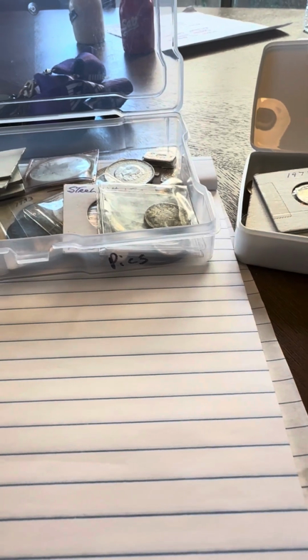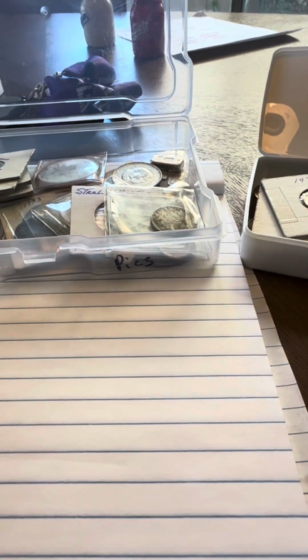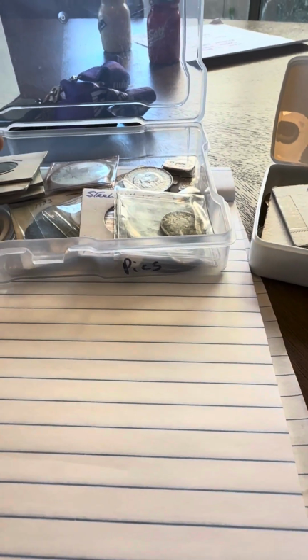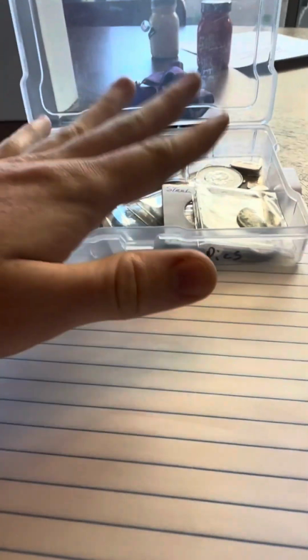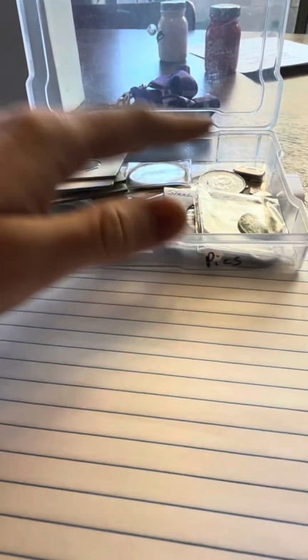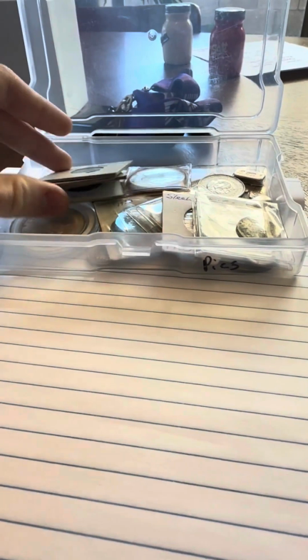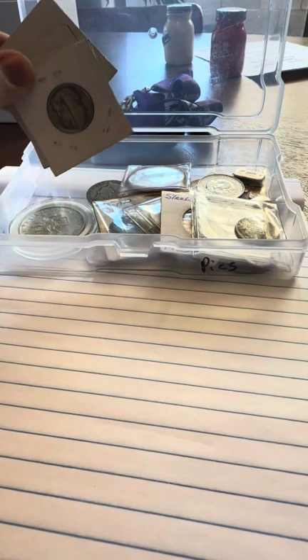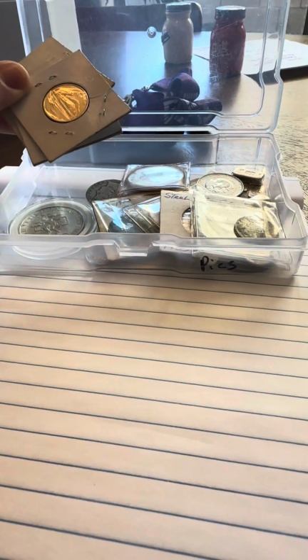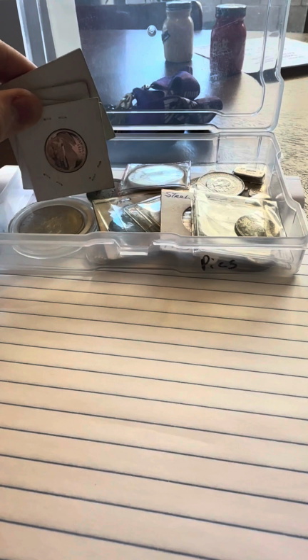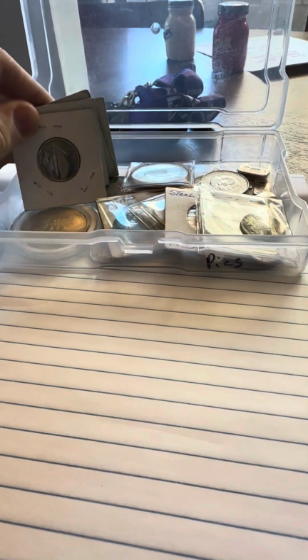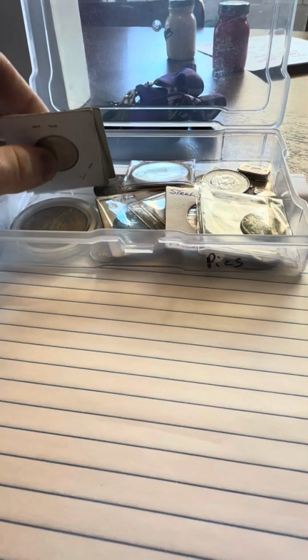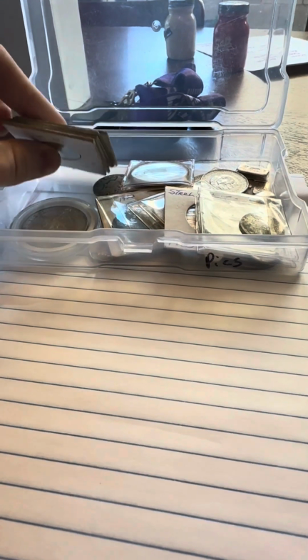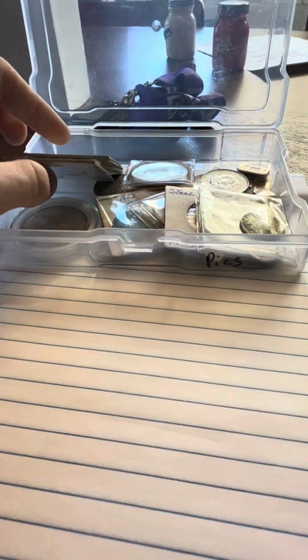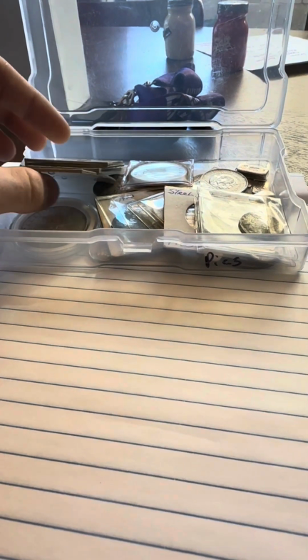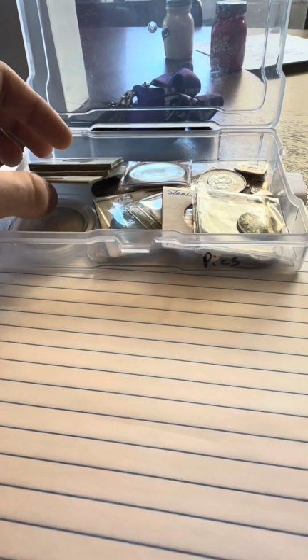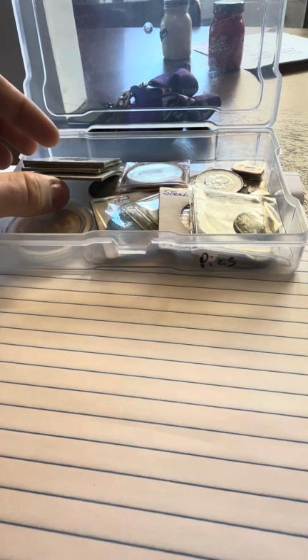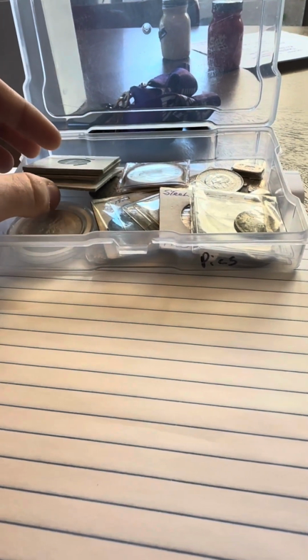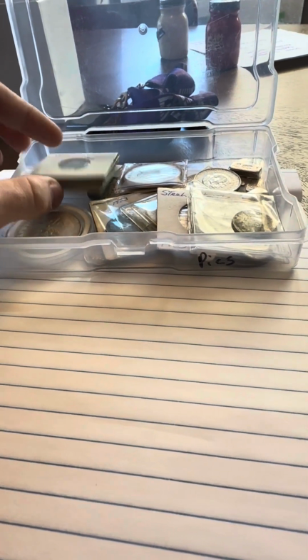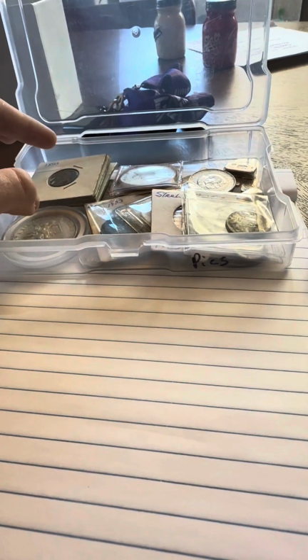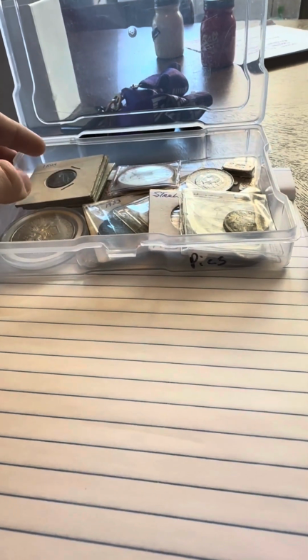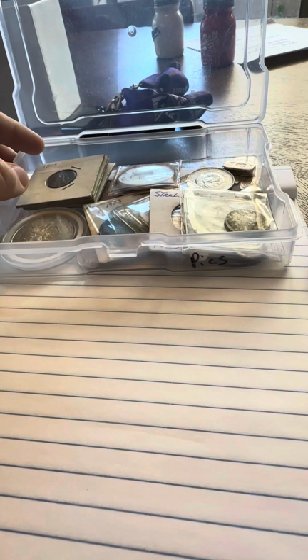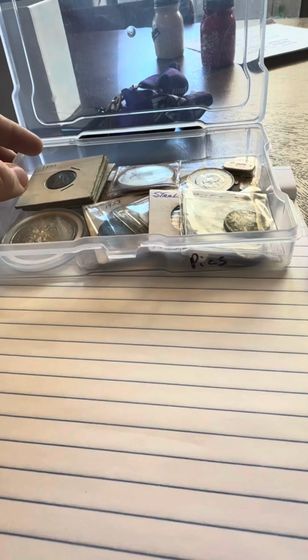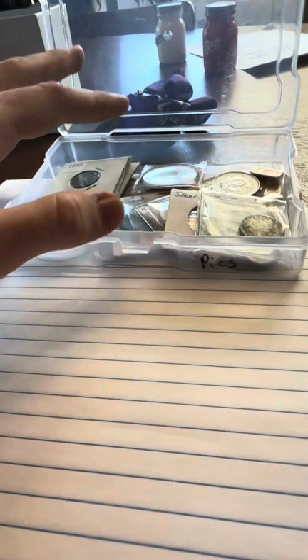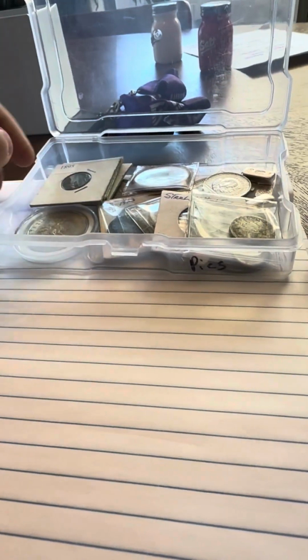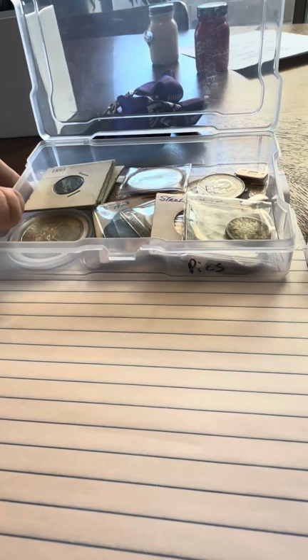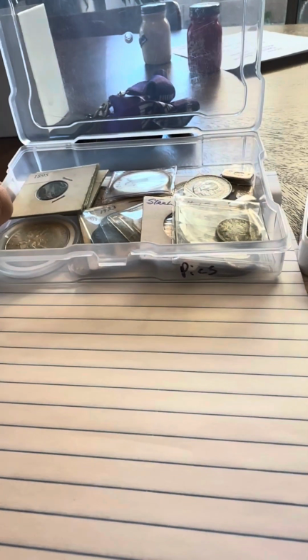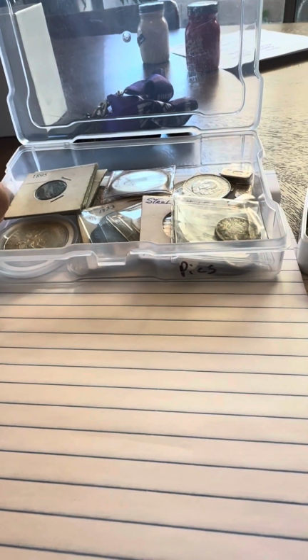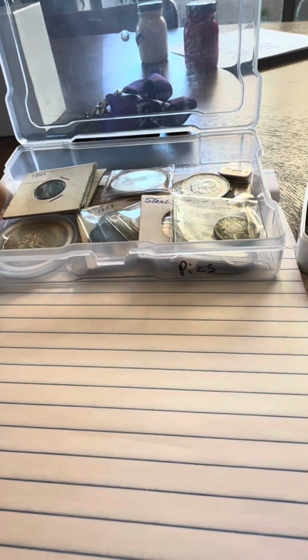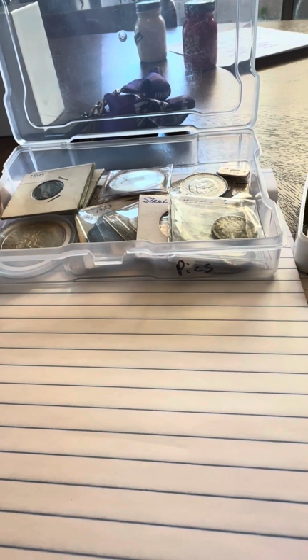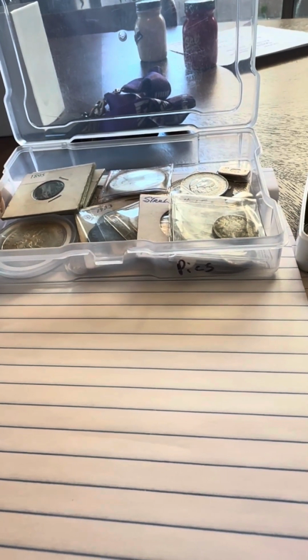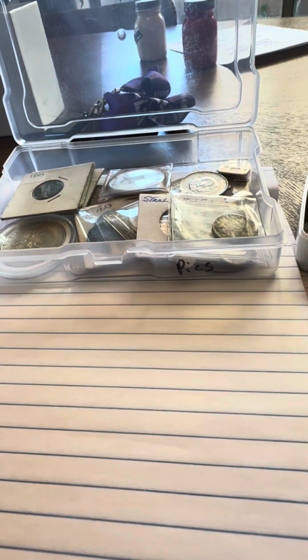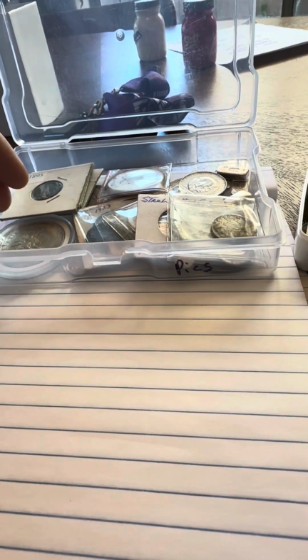I bought all this stuff for some figurines and $100 cash. I've already doubled my money on what was left, including some gold, which is crazy.